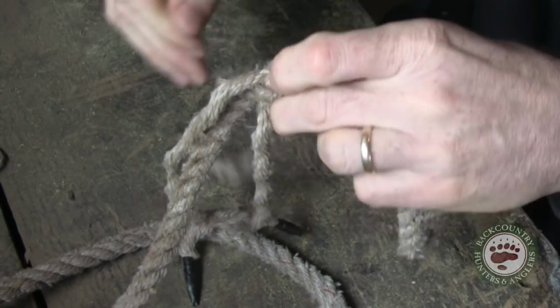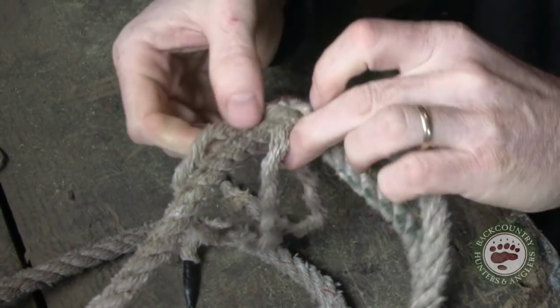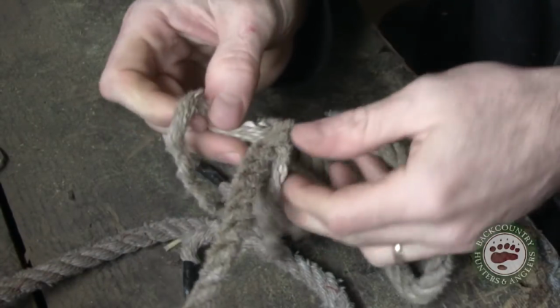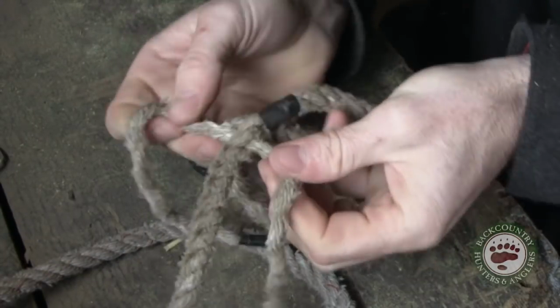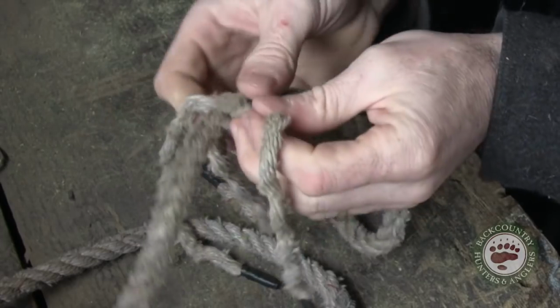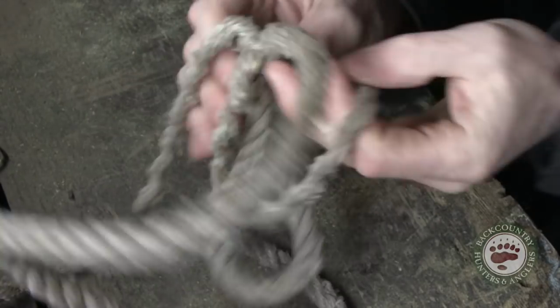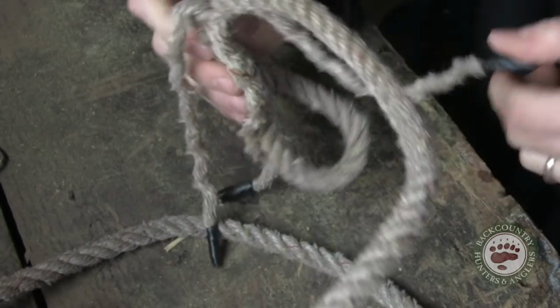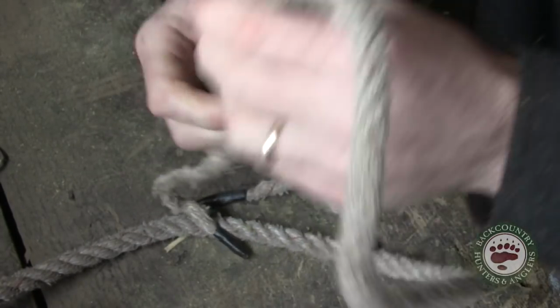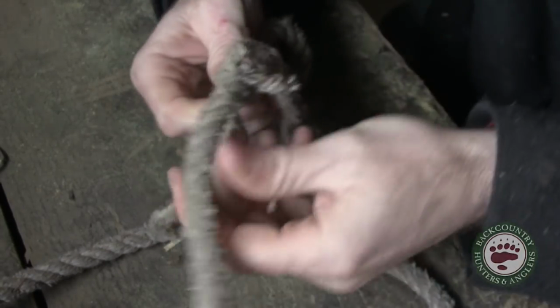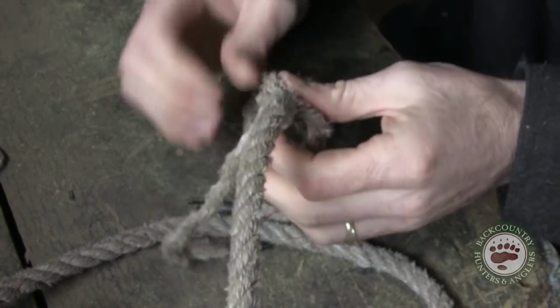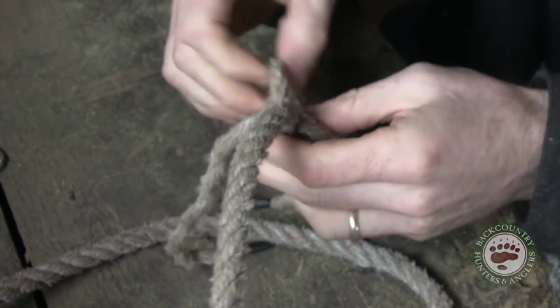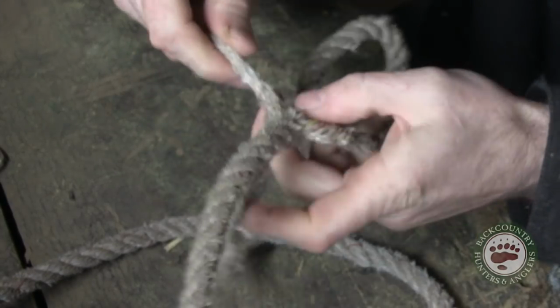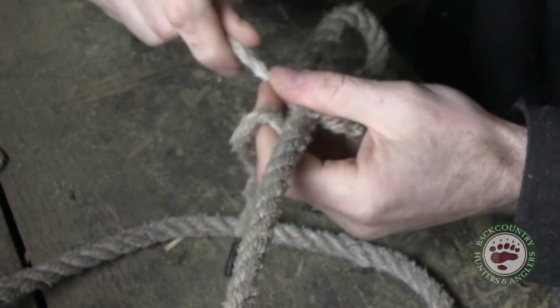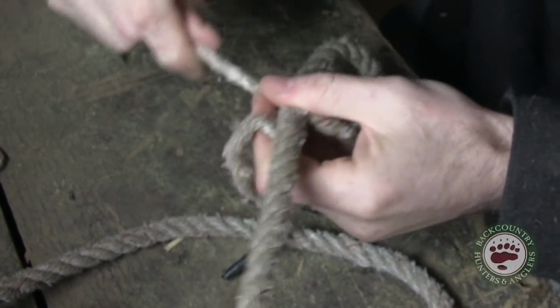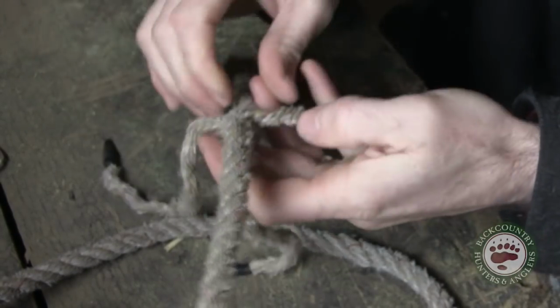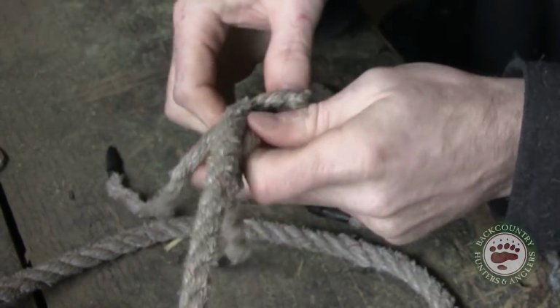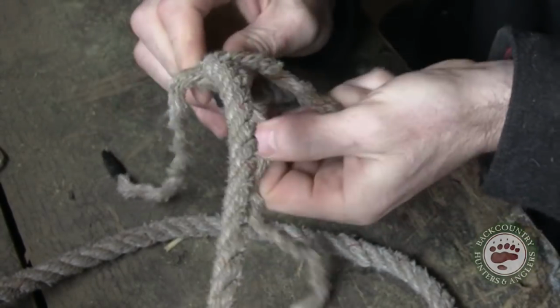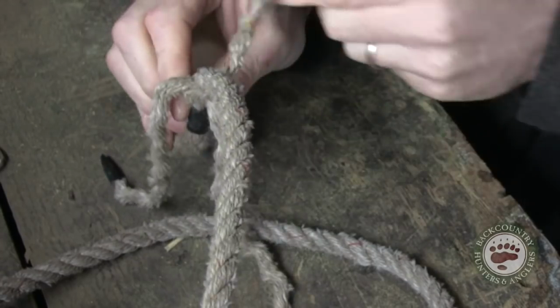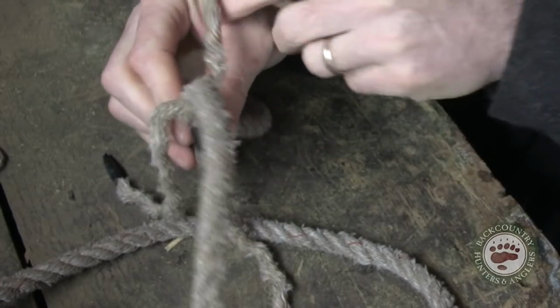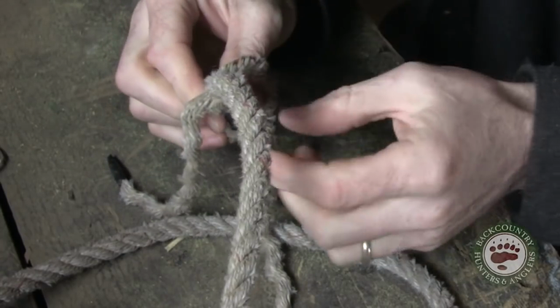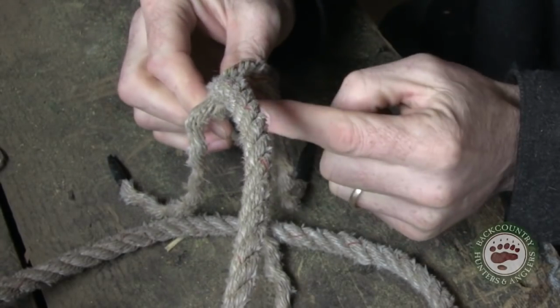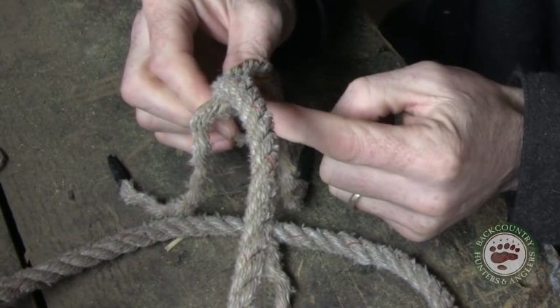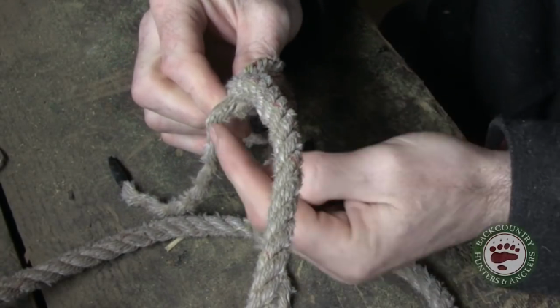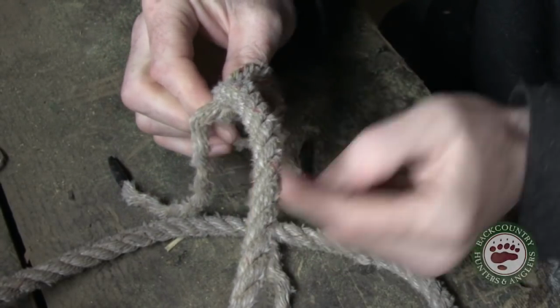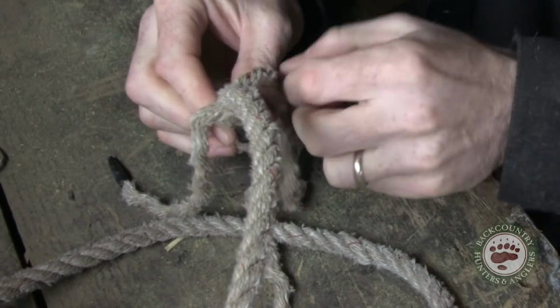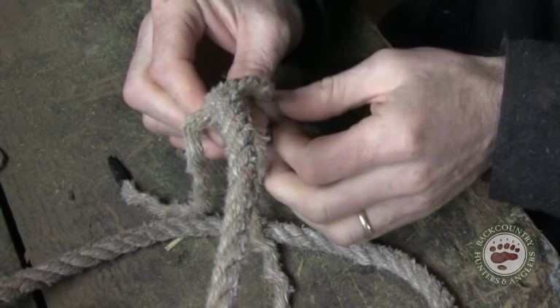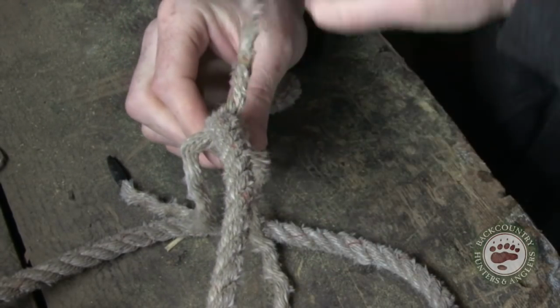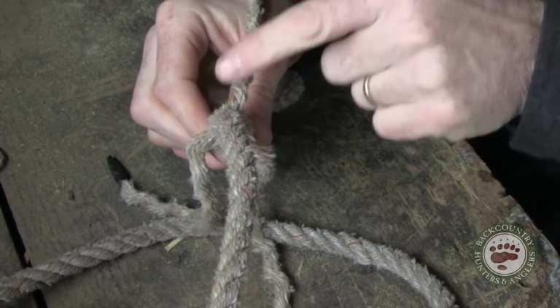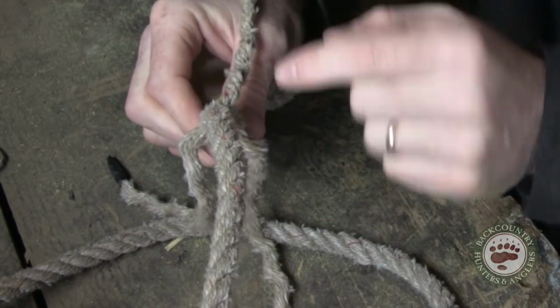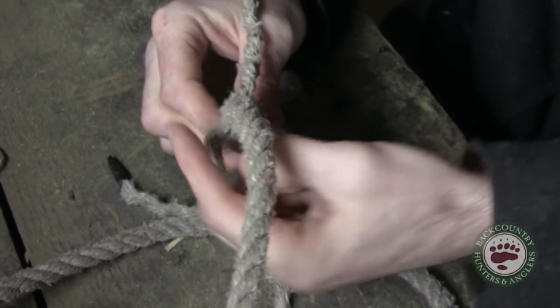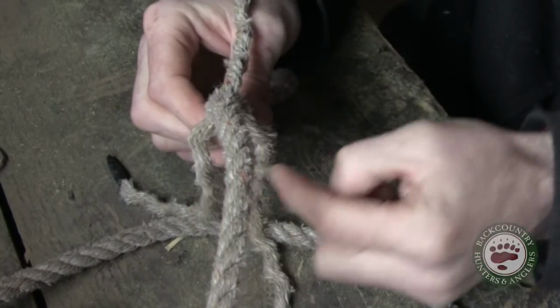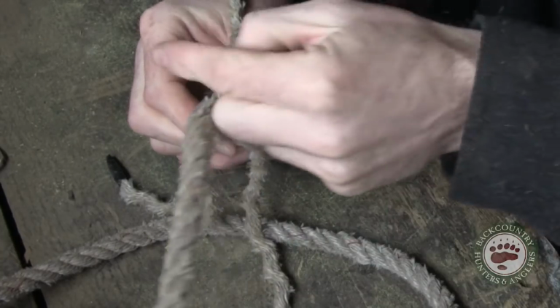Now pull them tight so that everything's sitting in there nice and tied in. If you've done it correctly, these plies are going to be evenly spaced around this rope — I have one here, one here, and one here, and they're all evenly spaced.